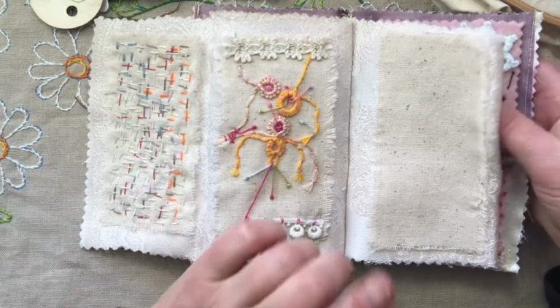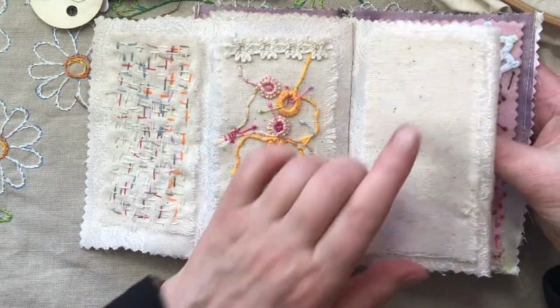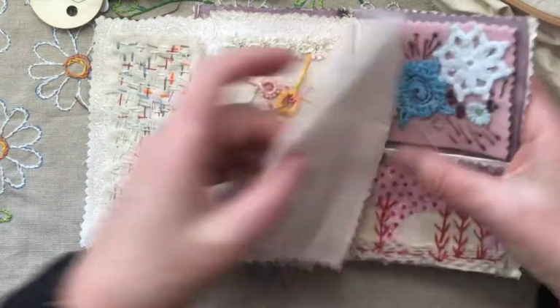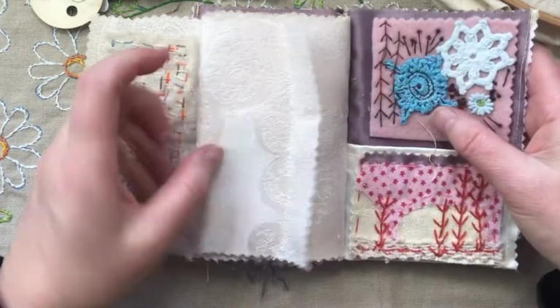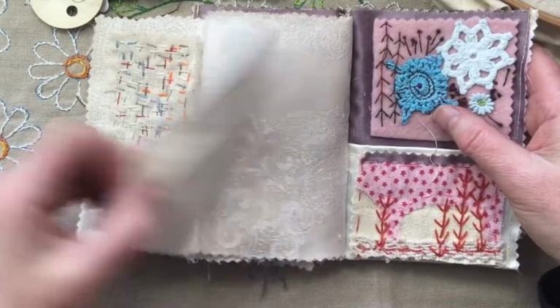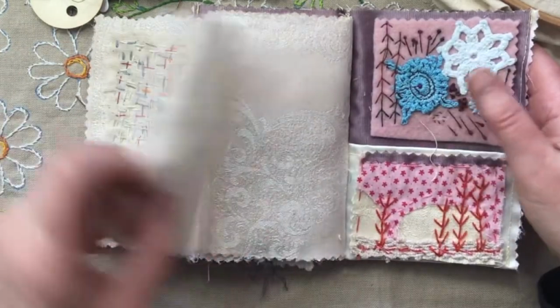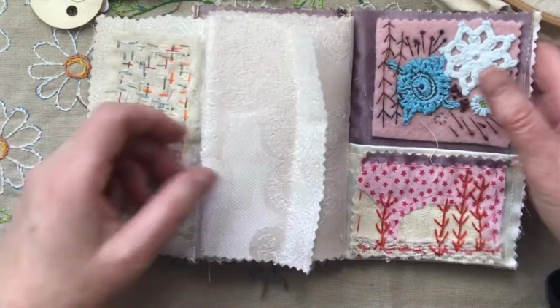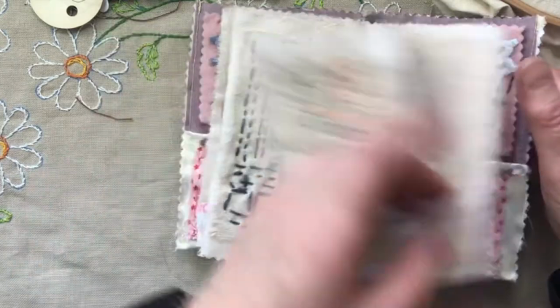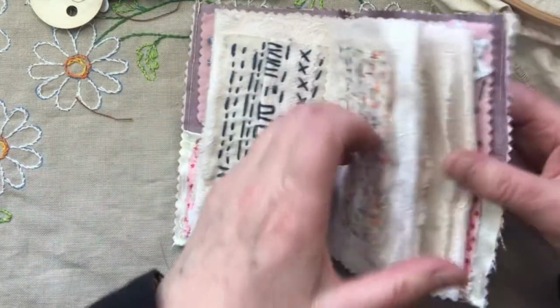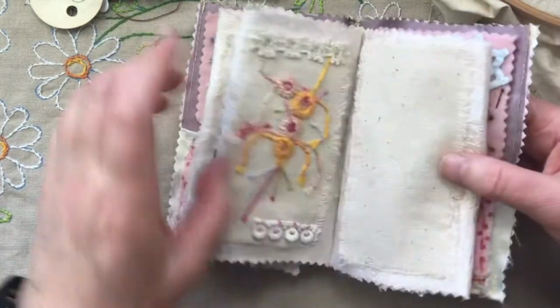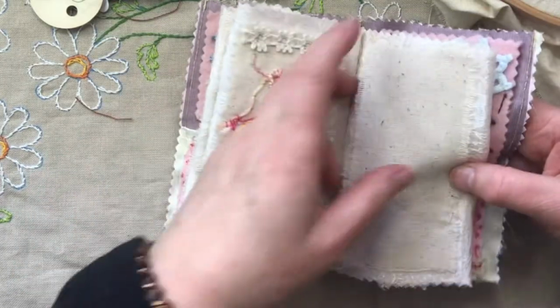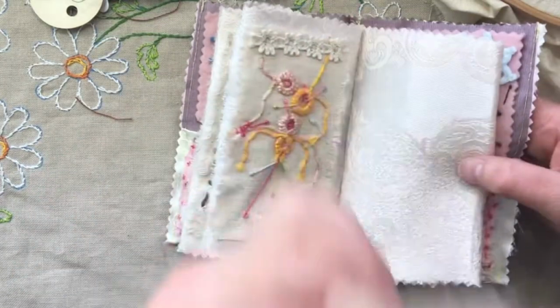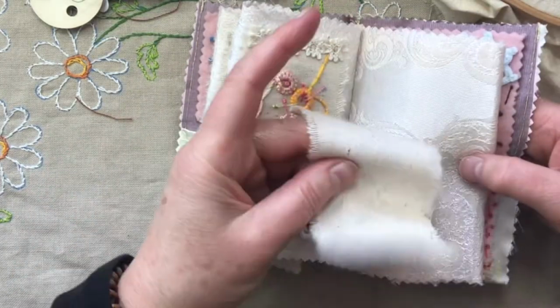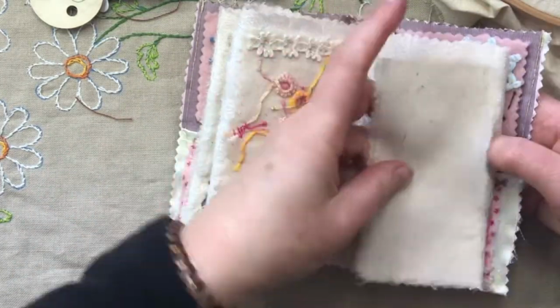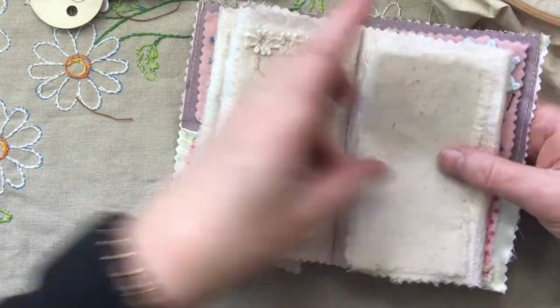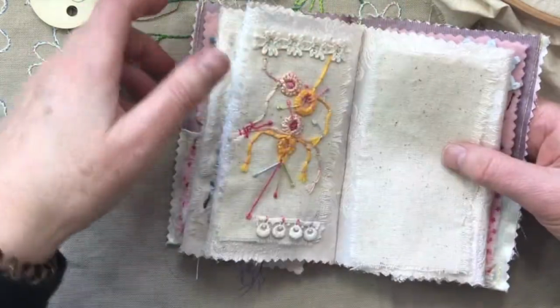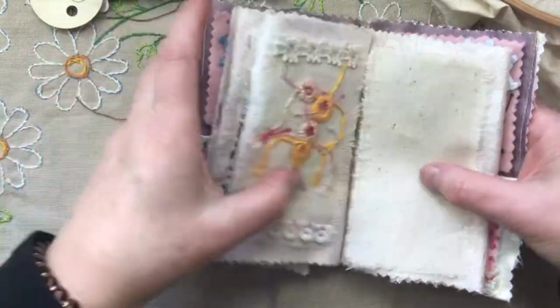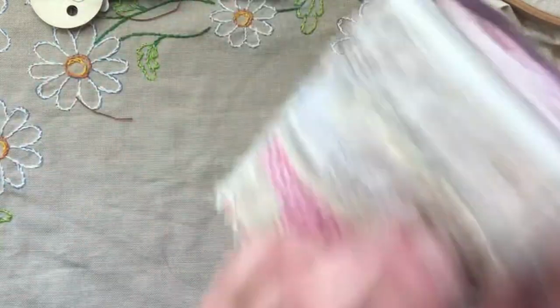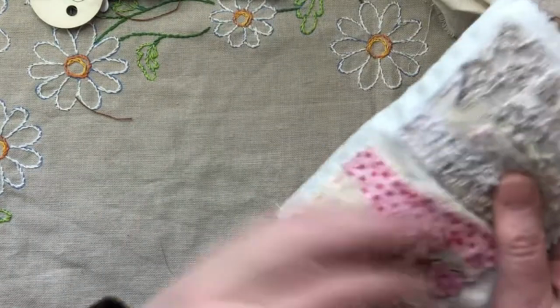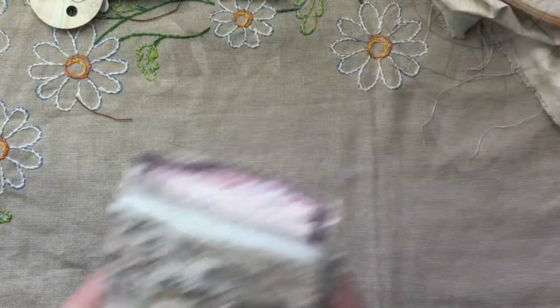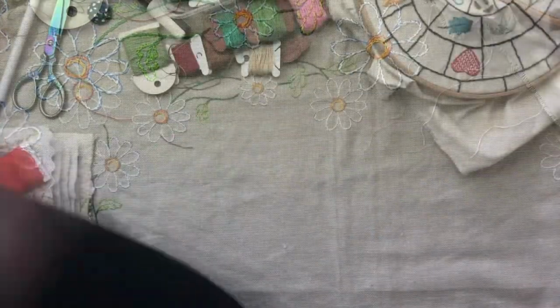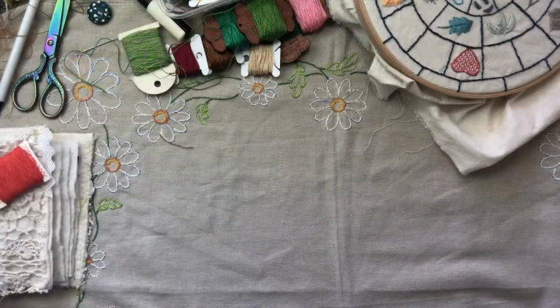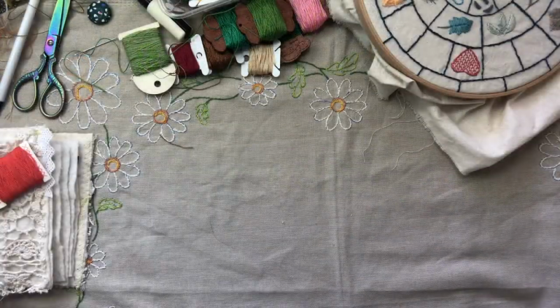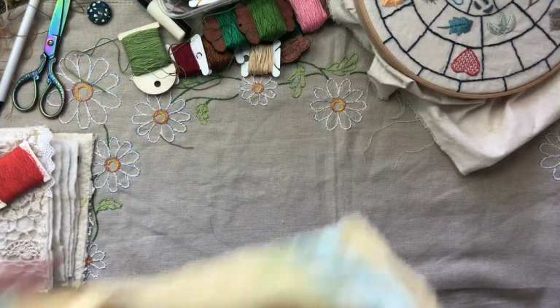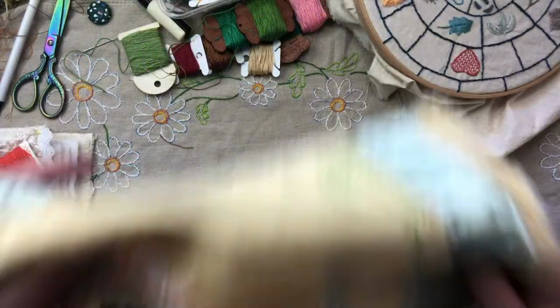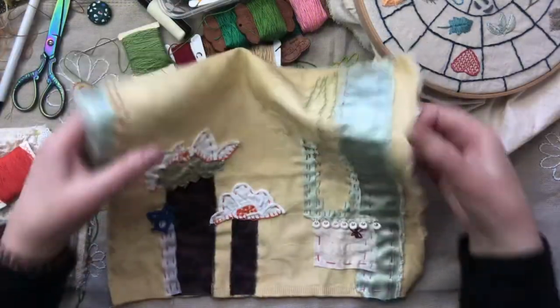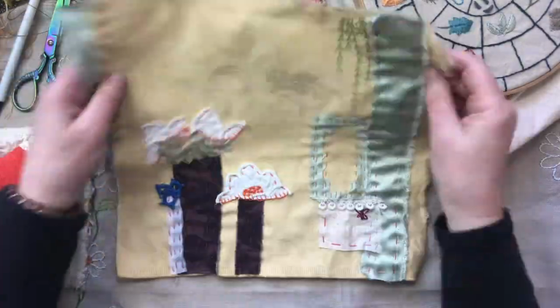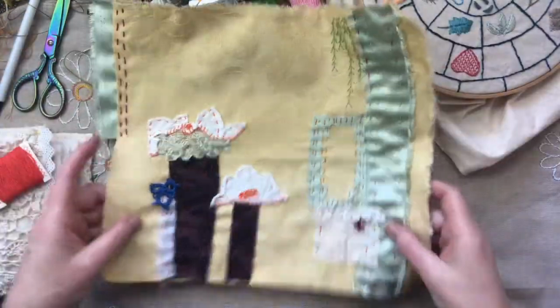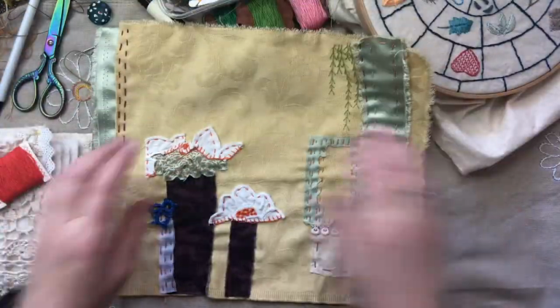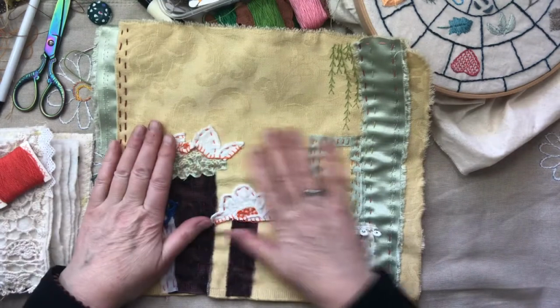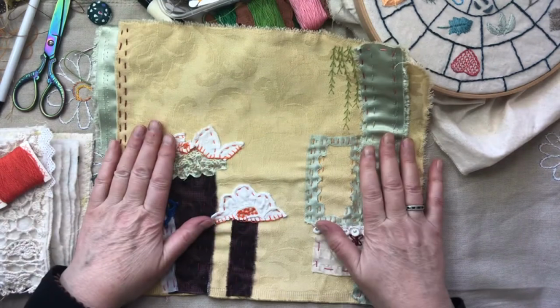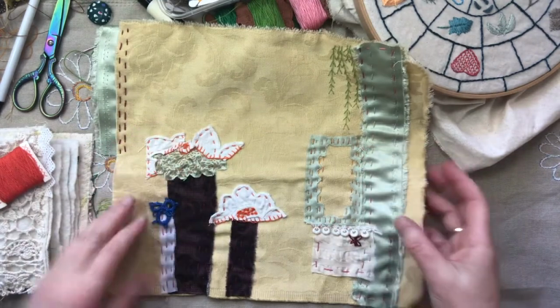I've still got four pages to do and I've got to find some of this and cut some more pages. And the only other thing — with the big work I started another little piece, and I think this is what I was using.